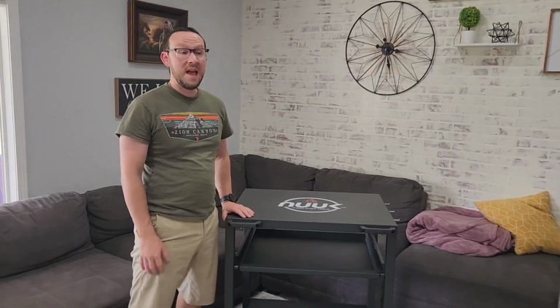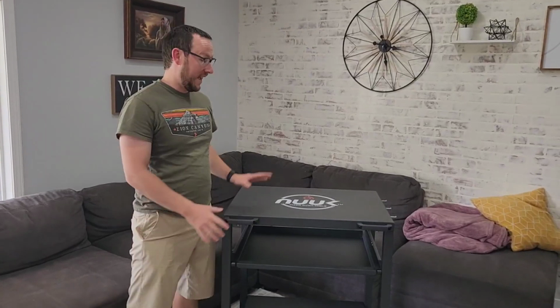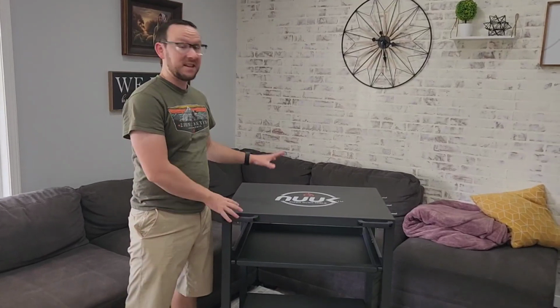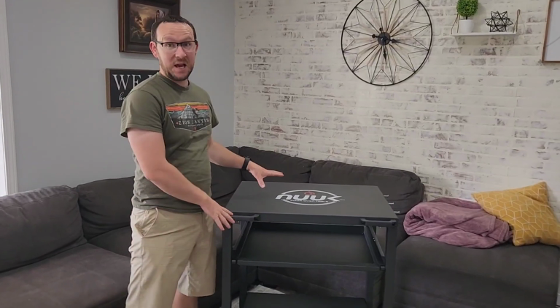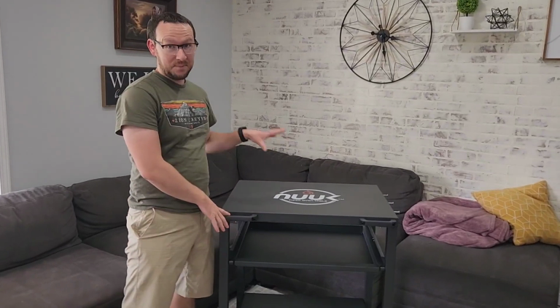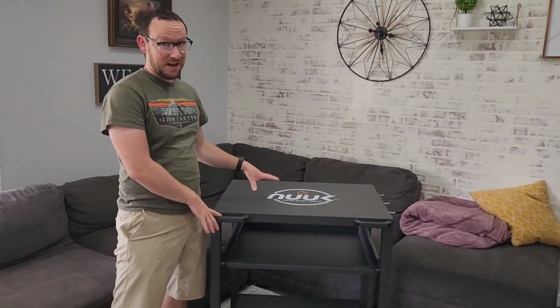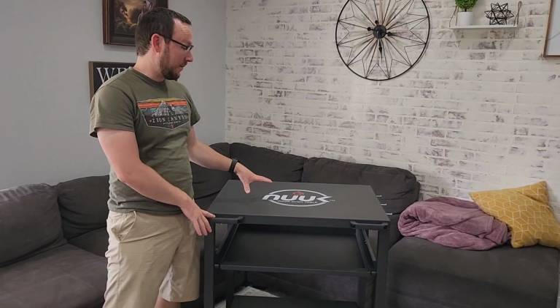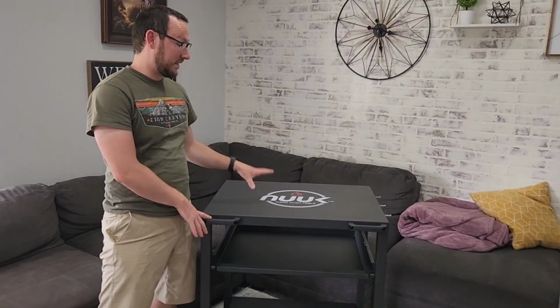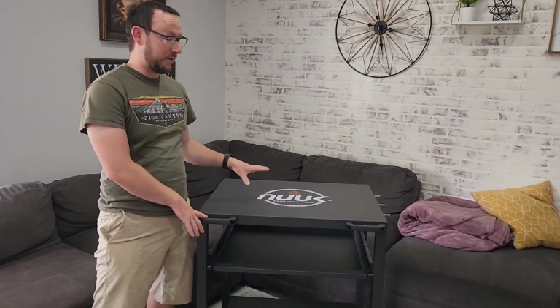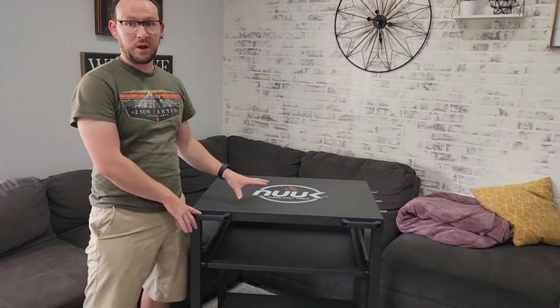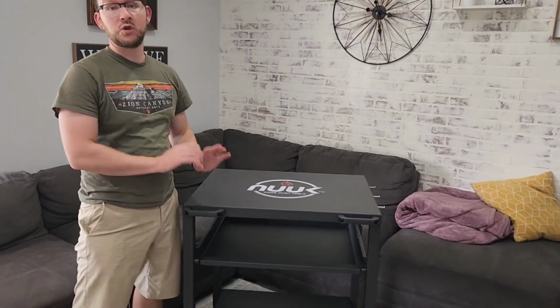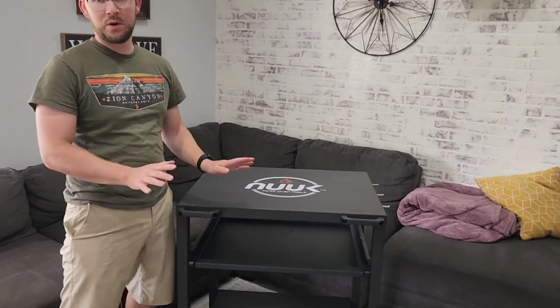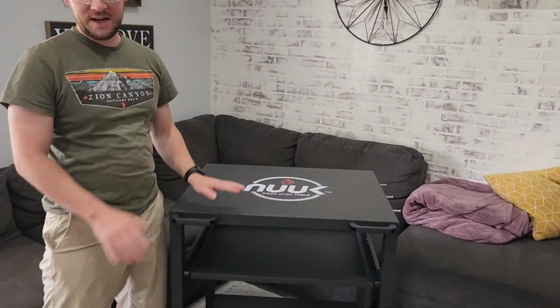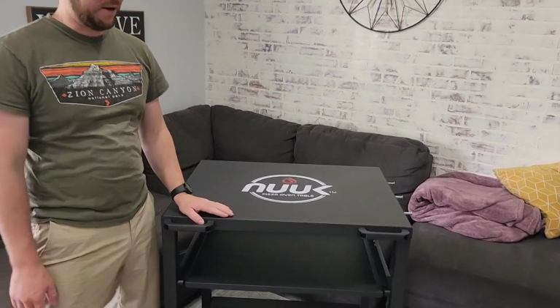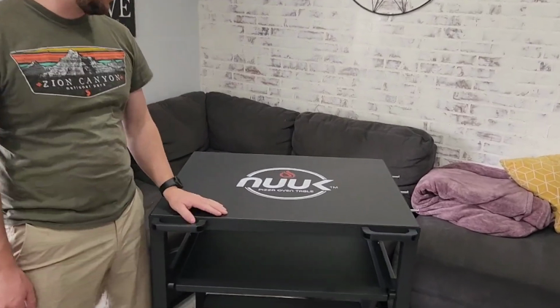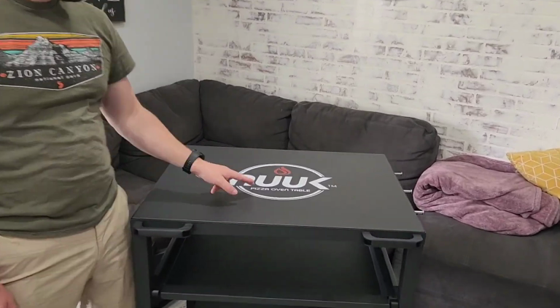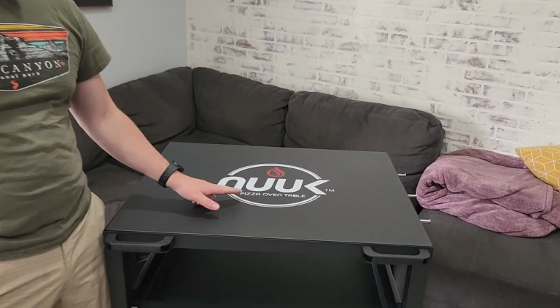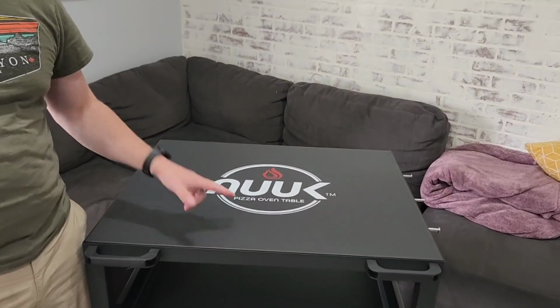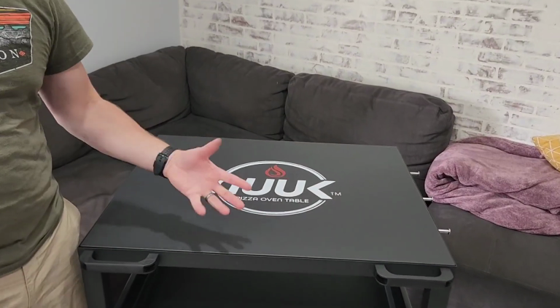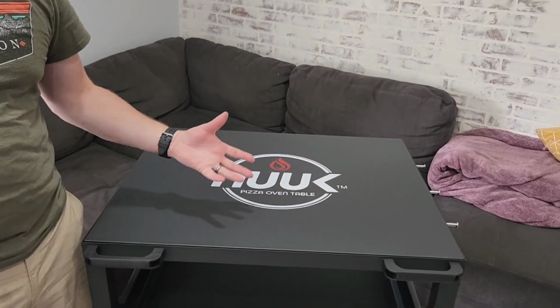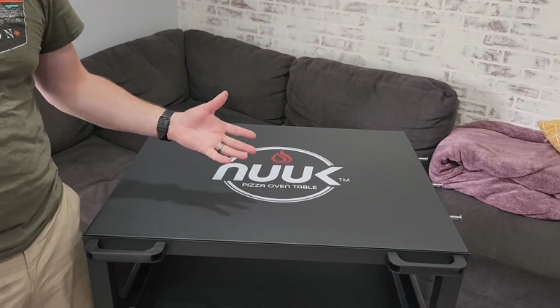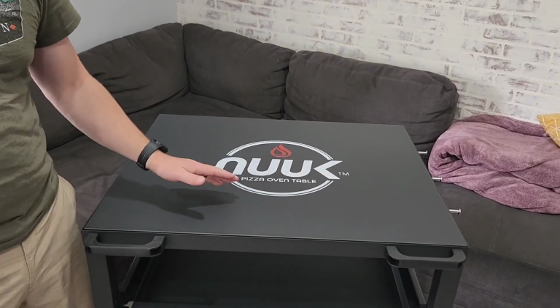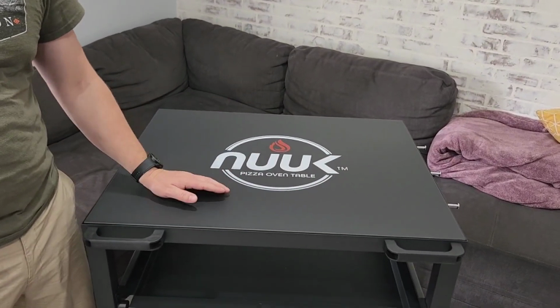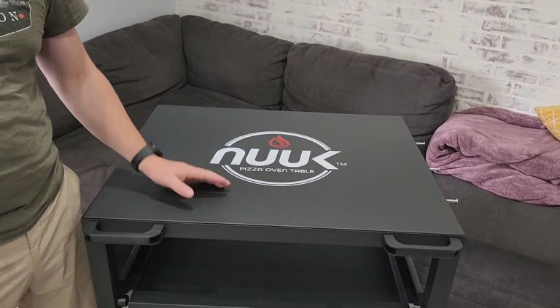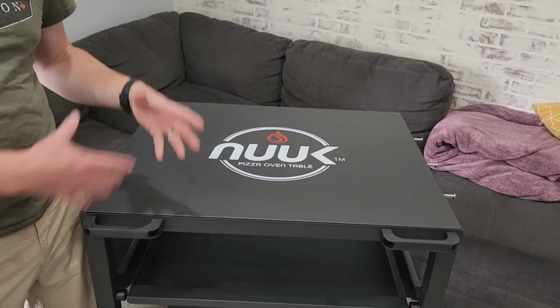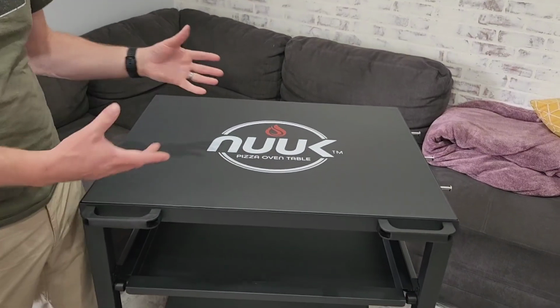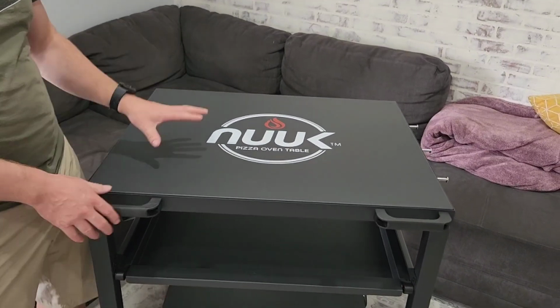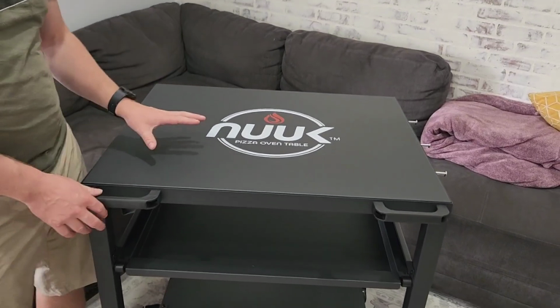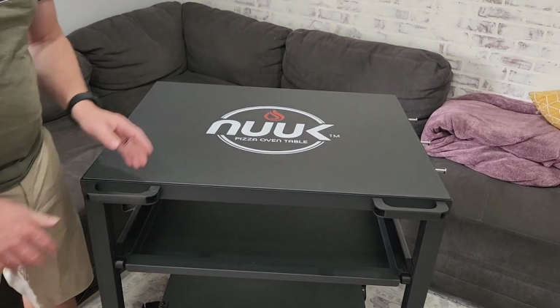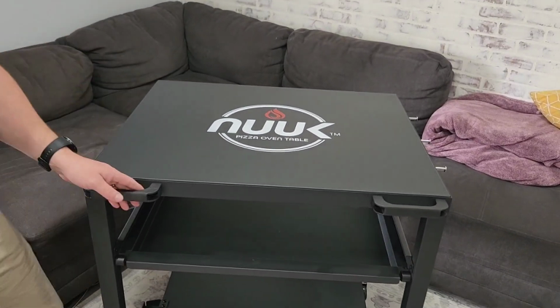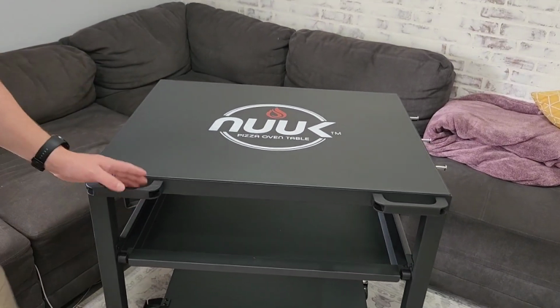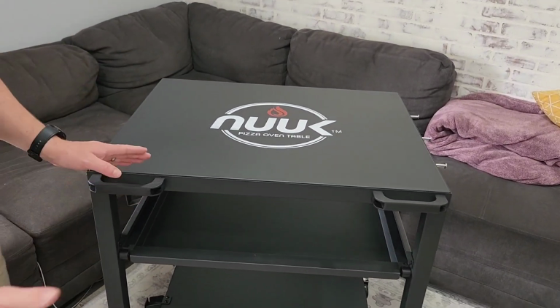Hey guys, this pizza oven table I just got from Nuke — super excited about it. It's really multi-purpose; you can use it with a little griddle or whatever you need.